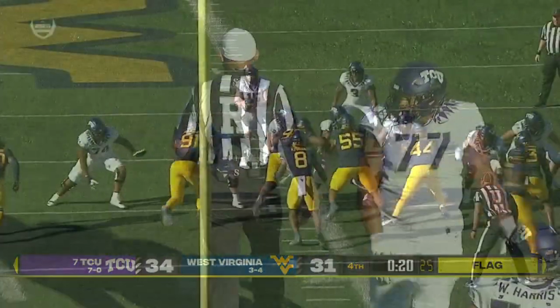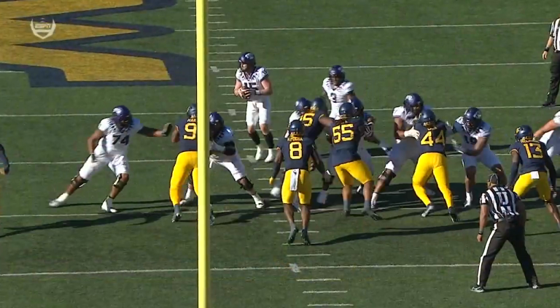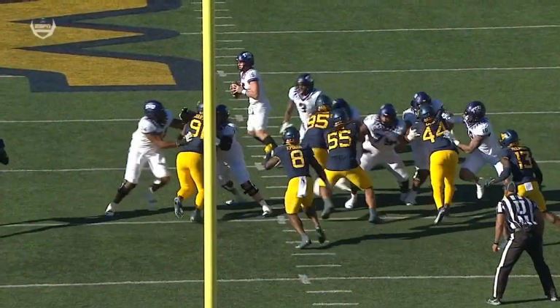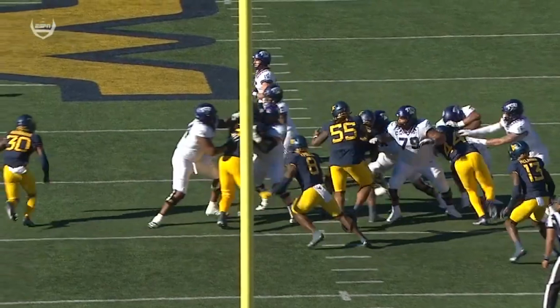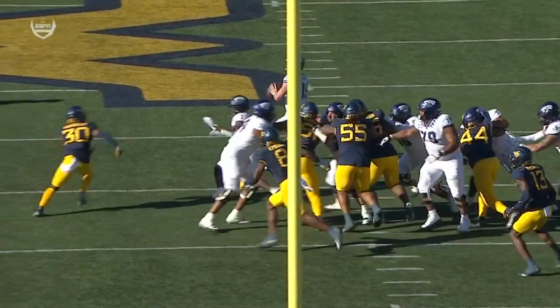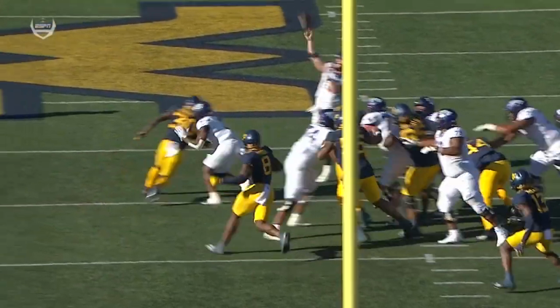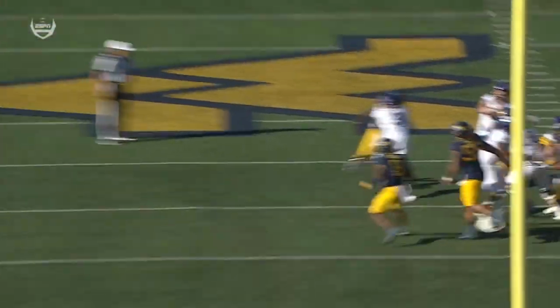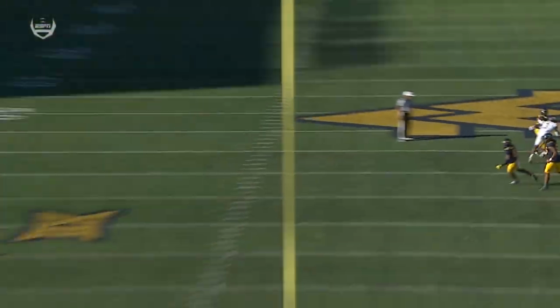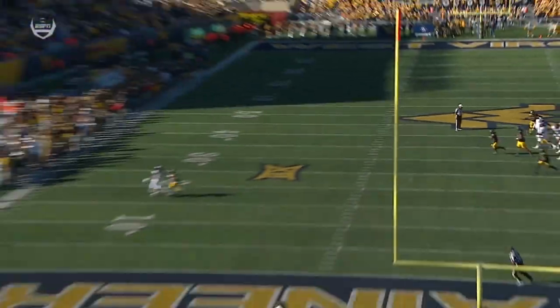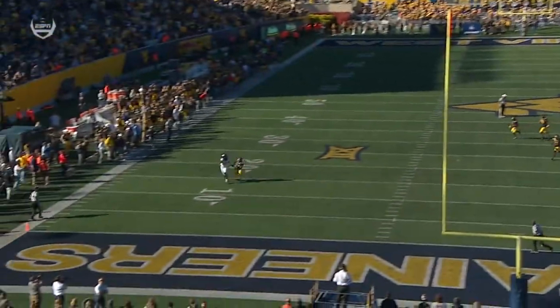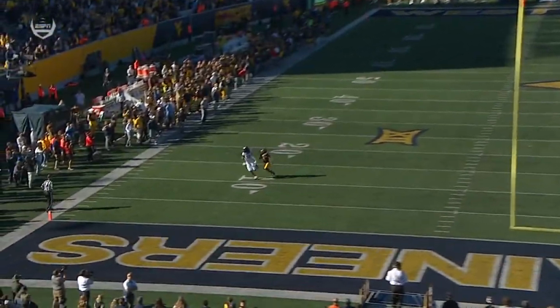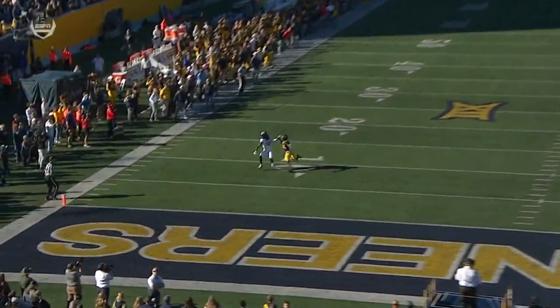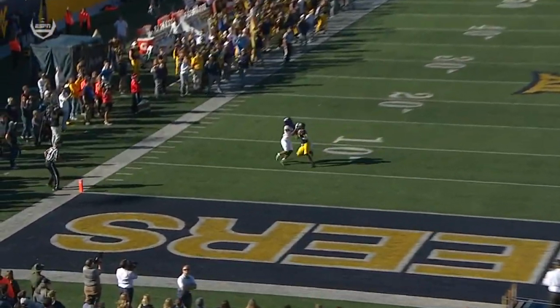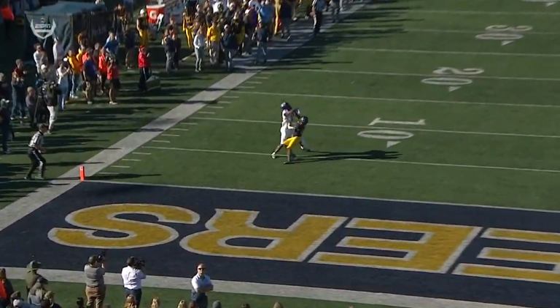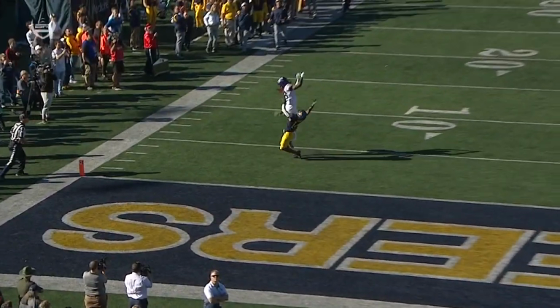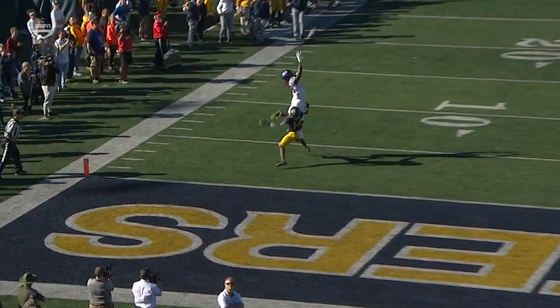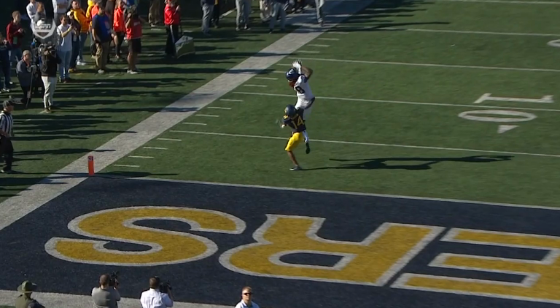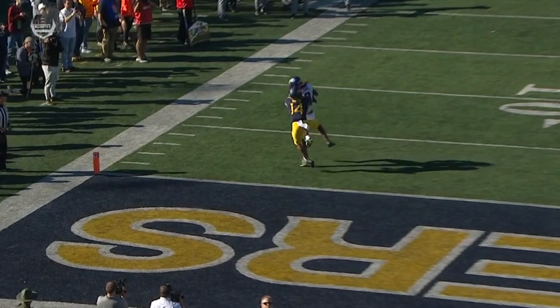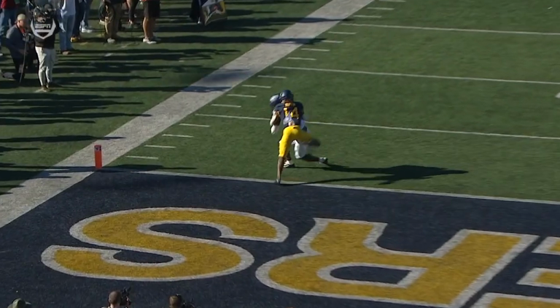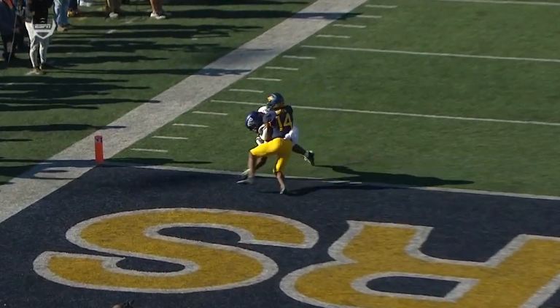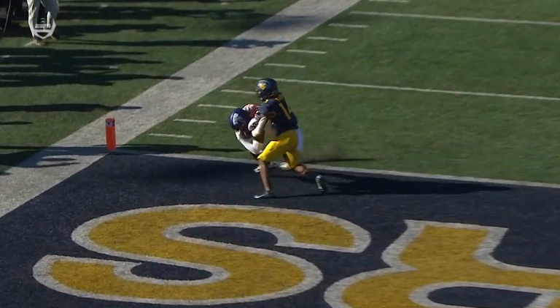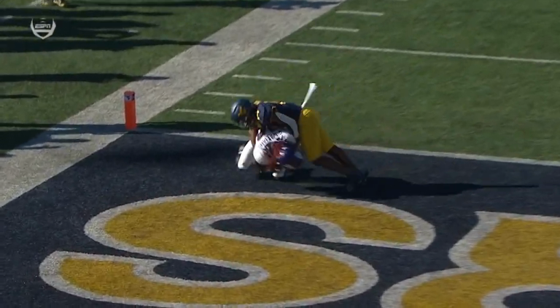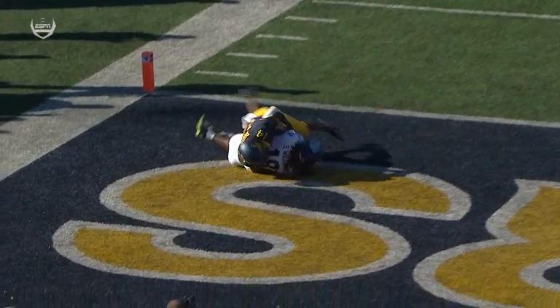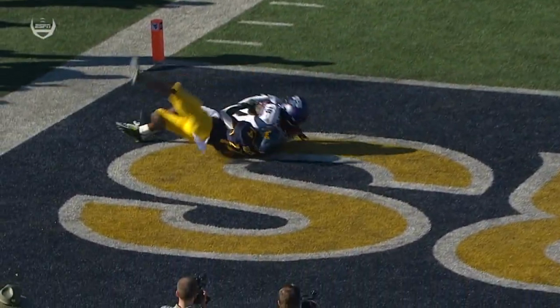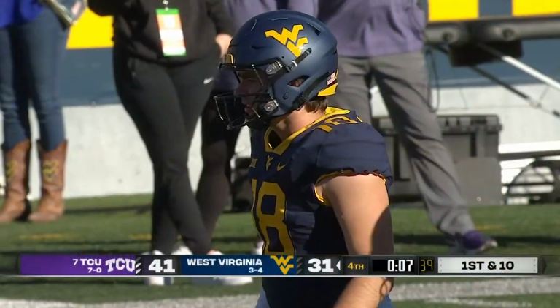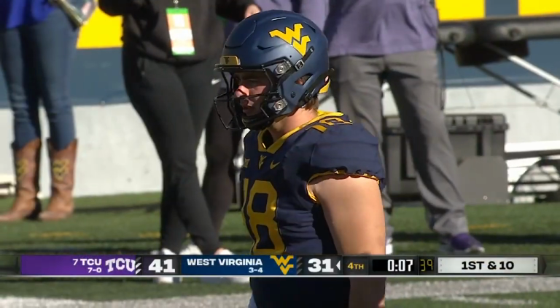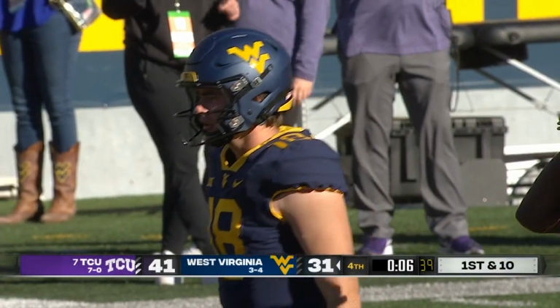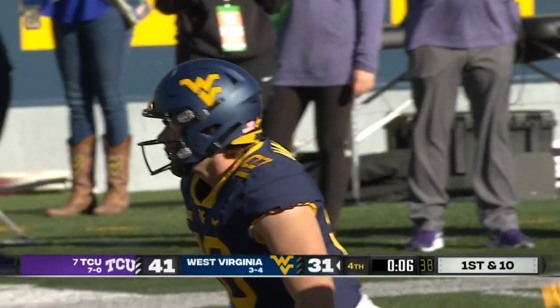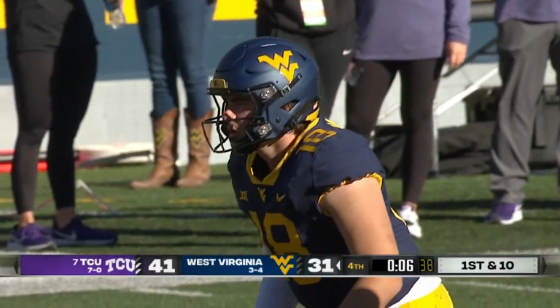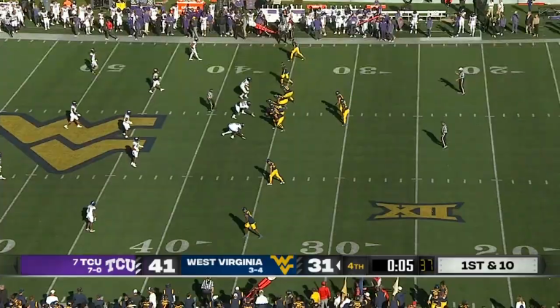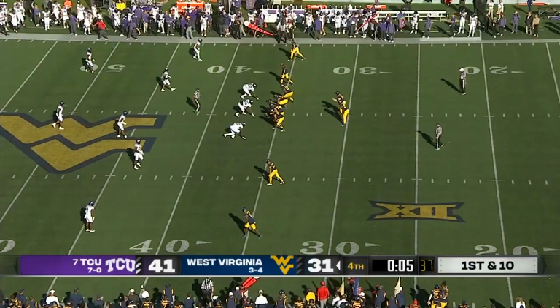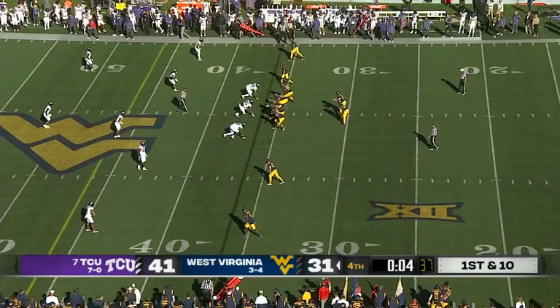Hard count. How about the throw? Put it up there — give your receiver a chance. Savion Williams, all six foot five. And we'll see if West Virginia gets one more snap off. They will, as the clock rolls.